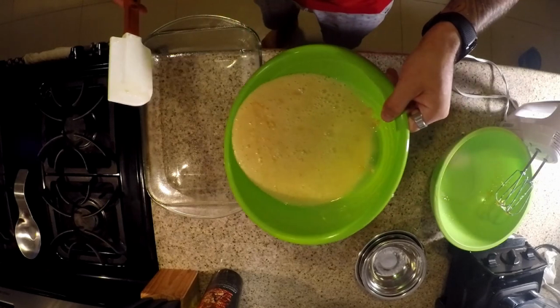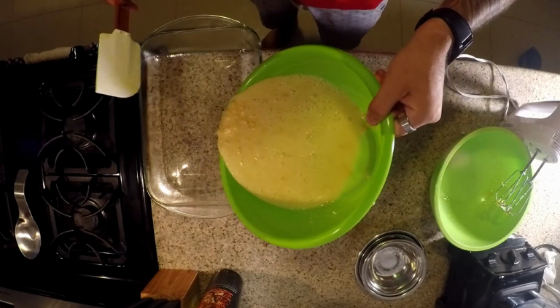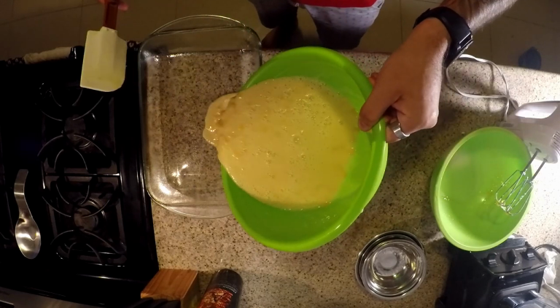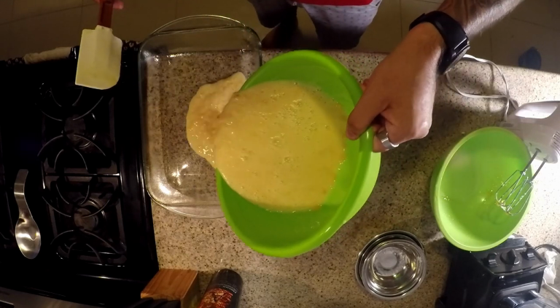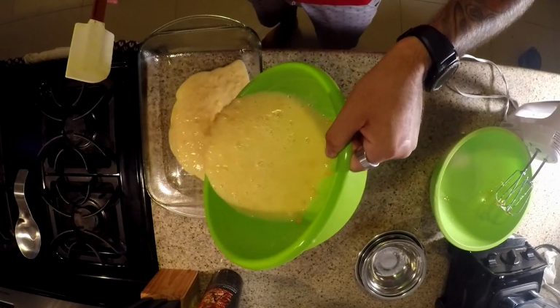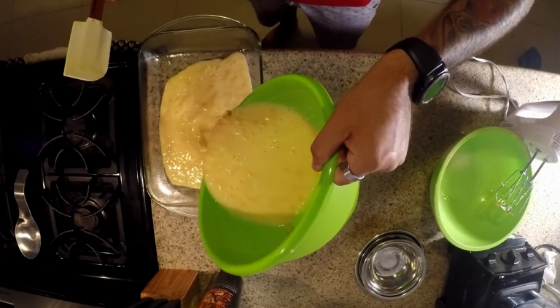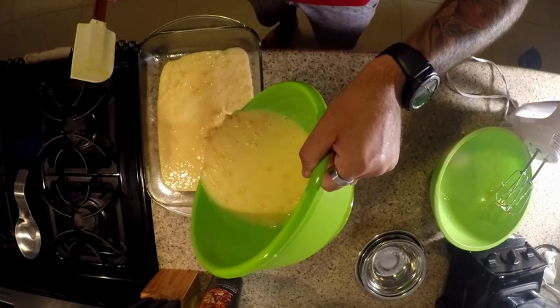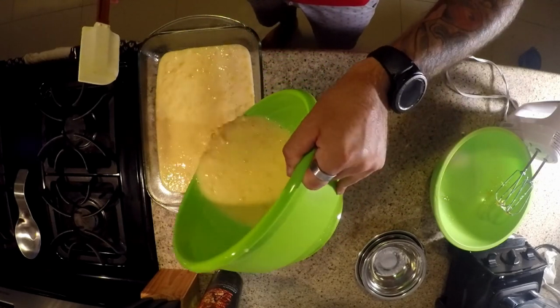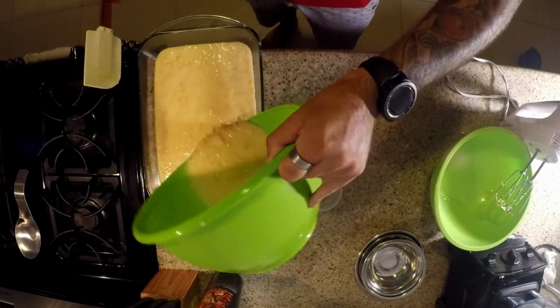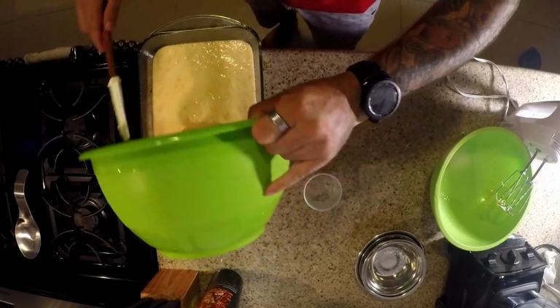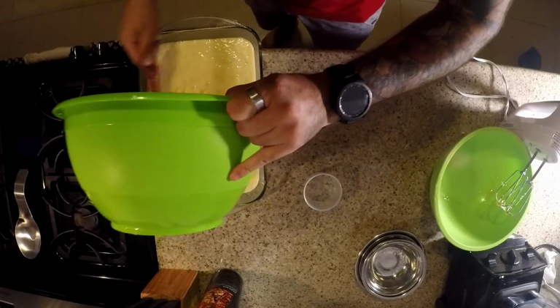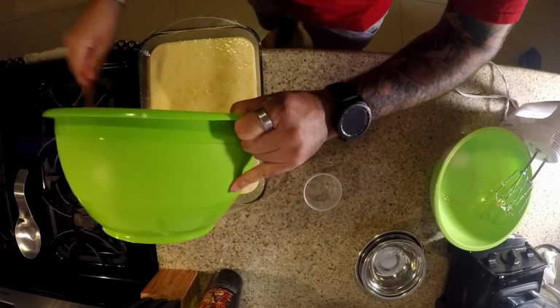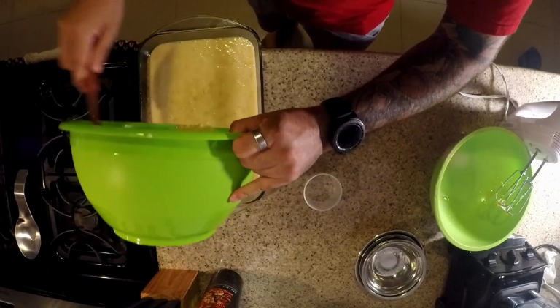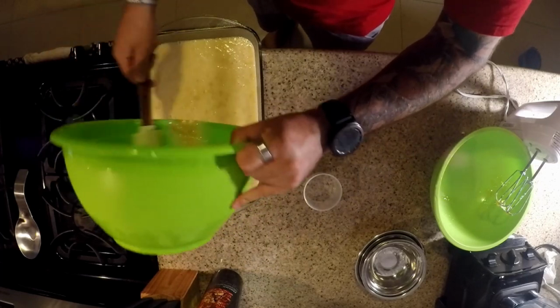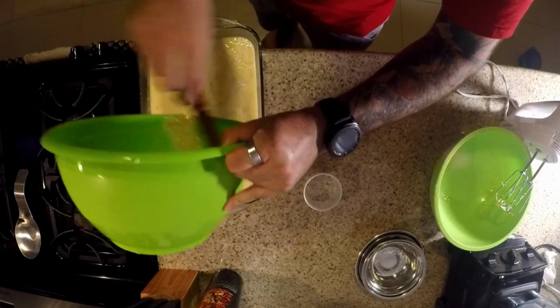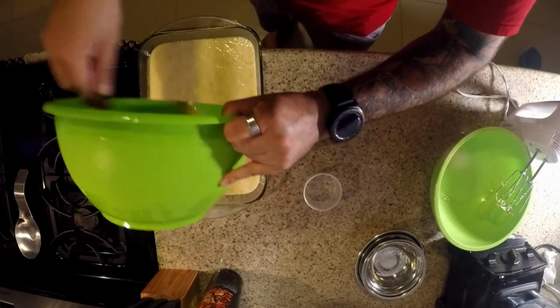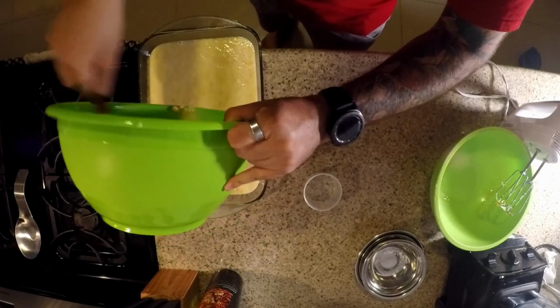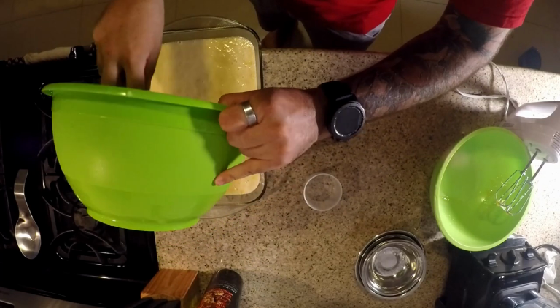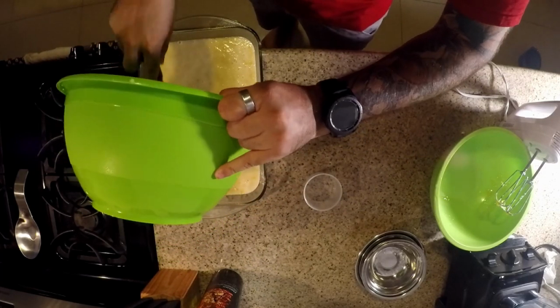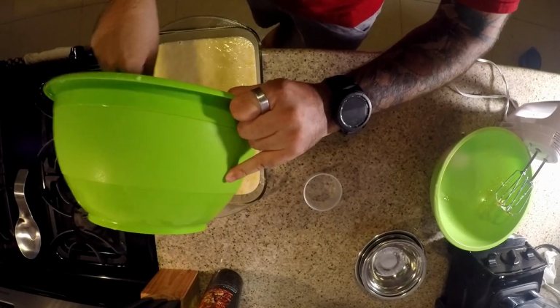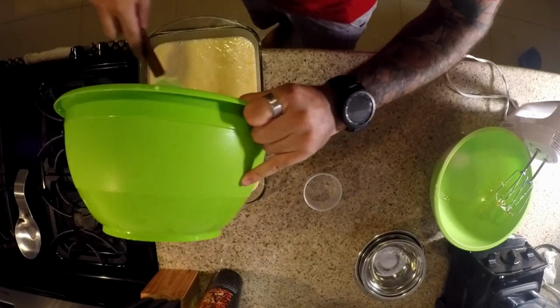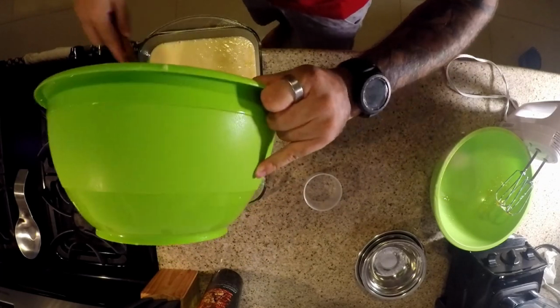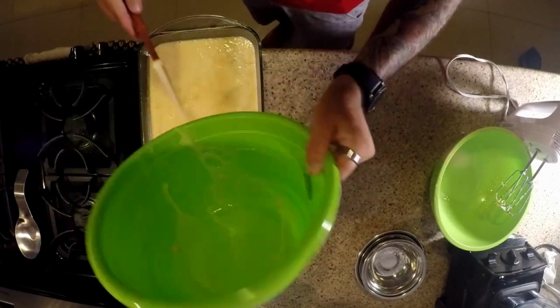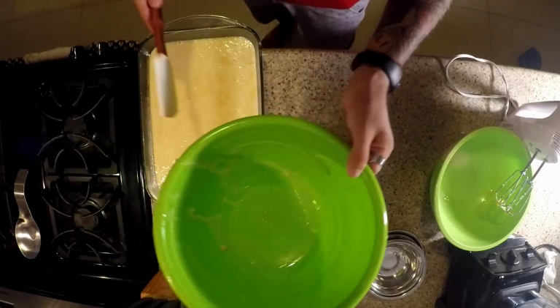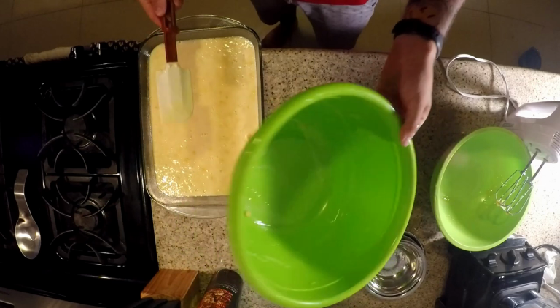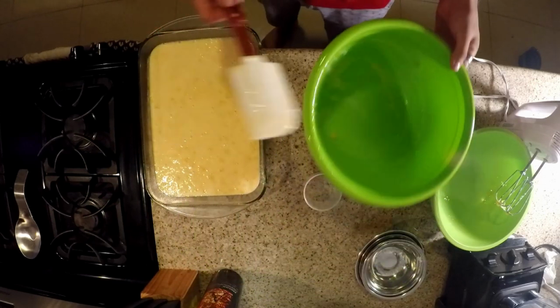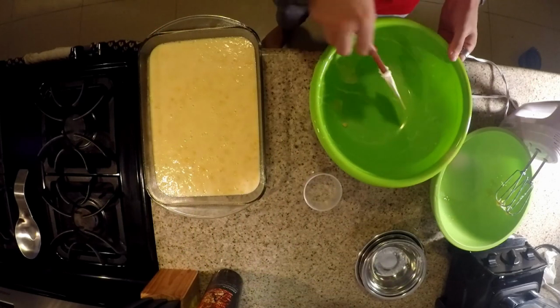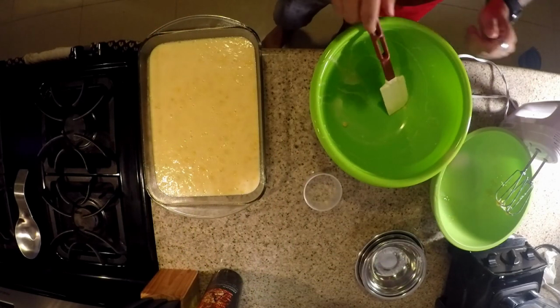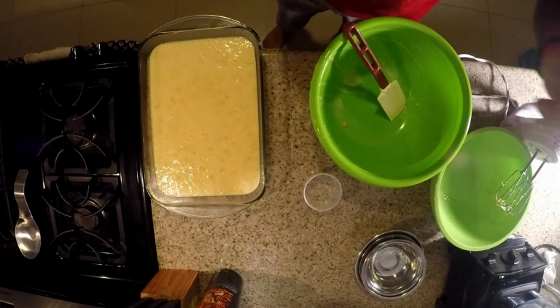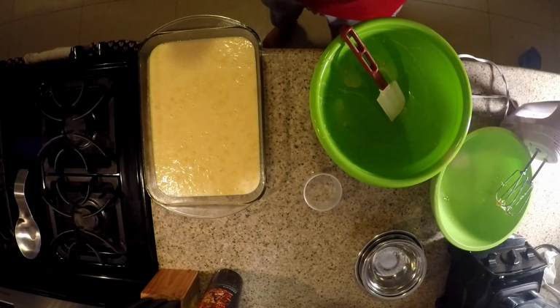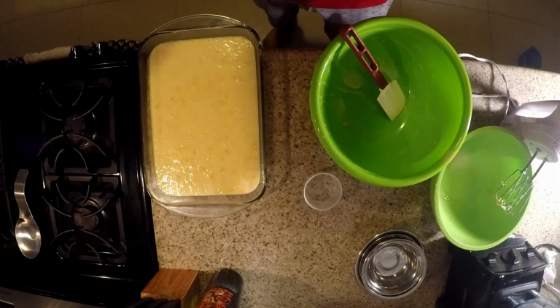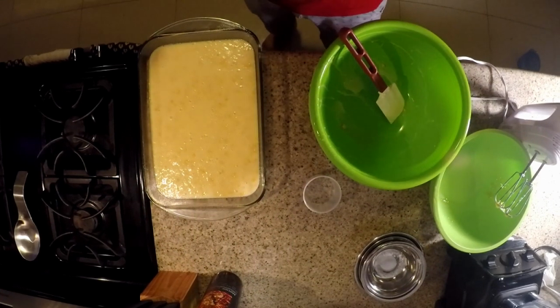We're going to pour this into our well-greased 9x13 pan, rake everything in there so we make sure we get all the goods, and then we're going to go straight into the oven.